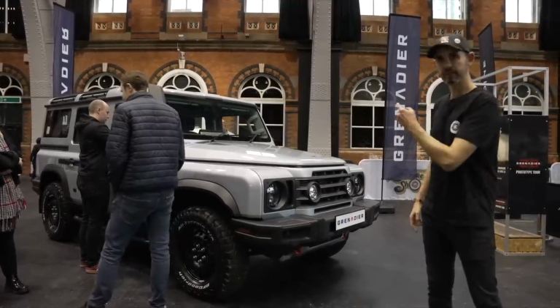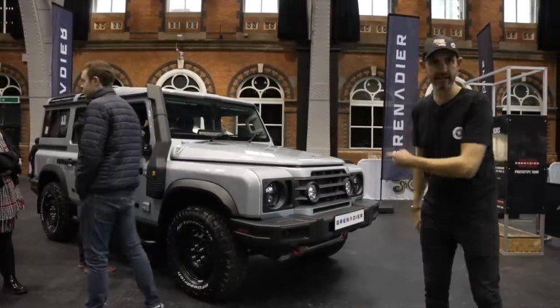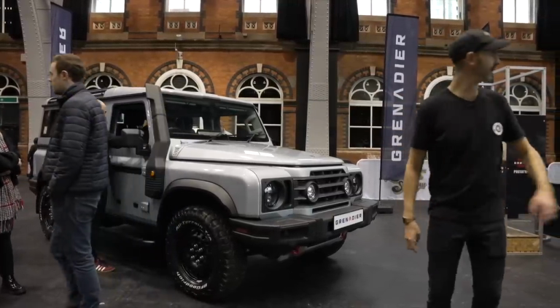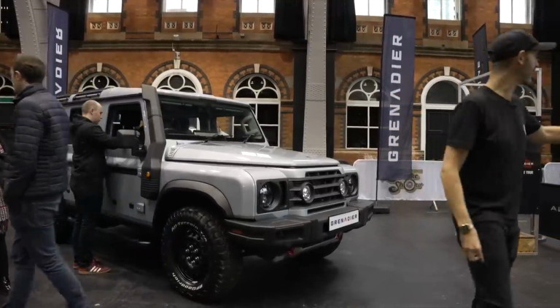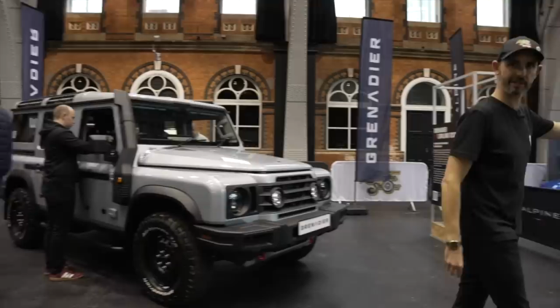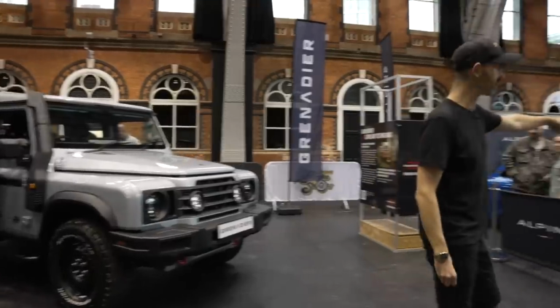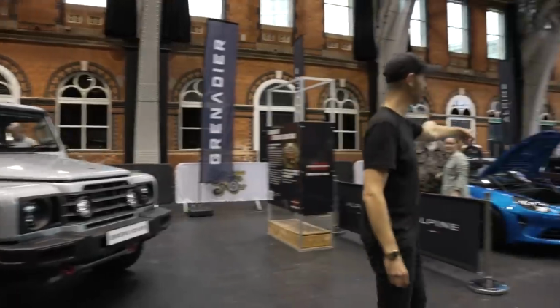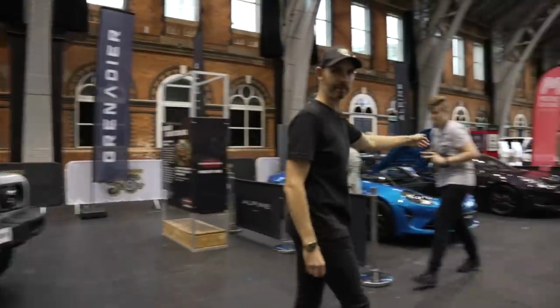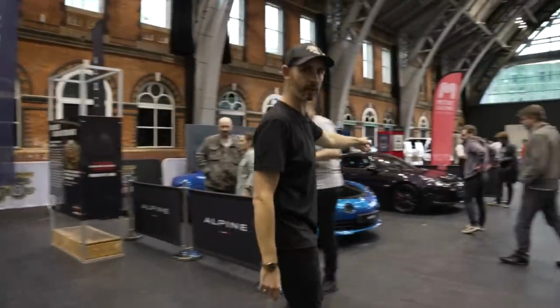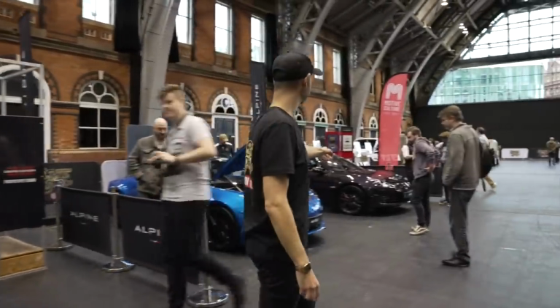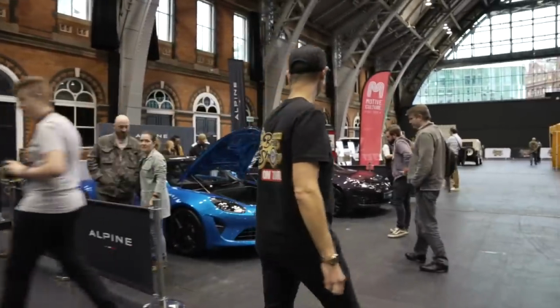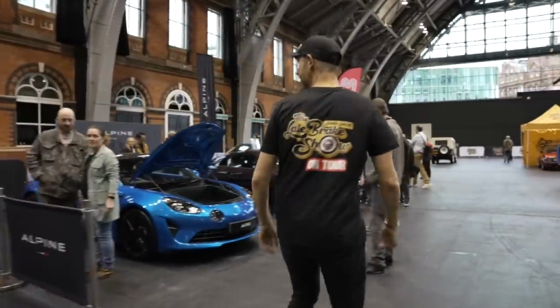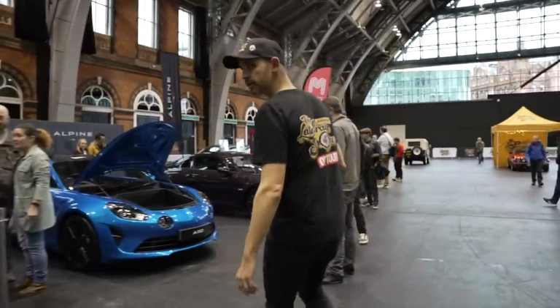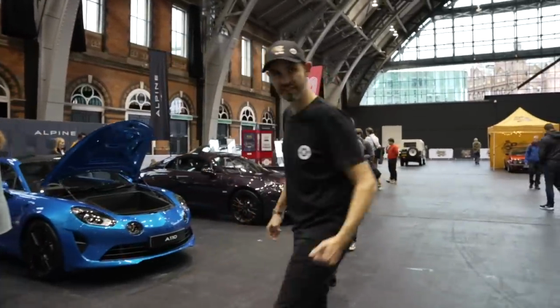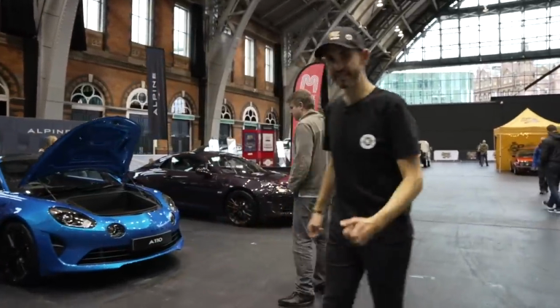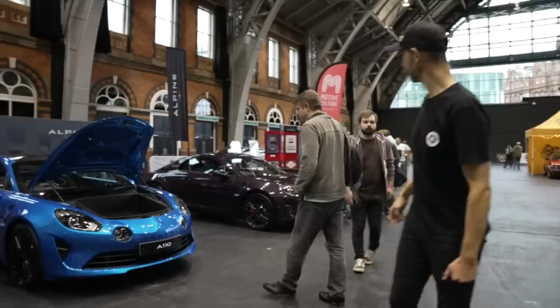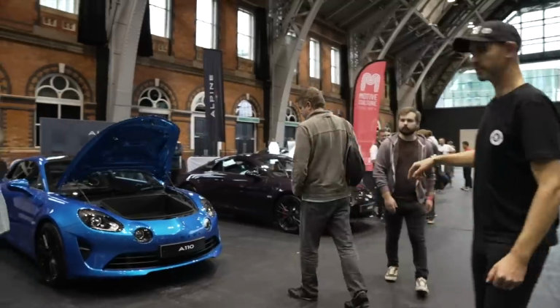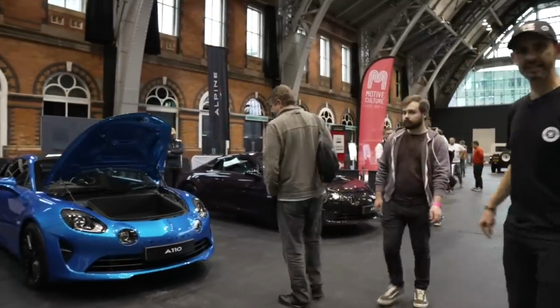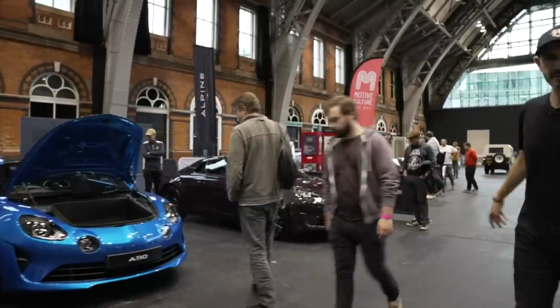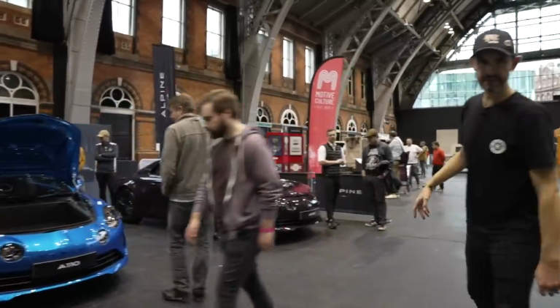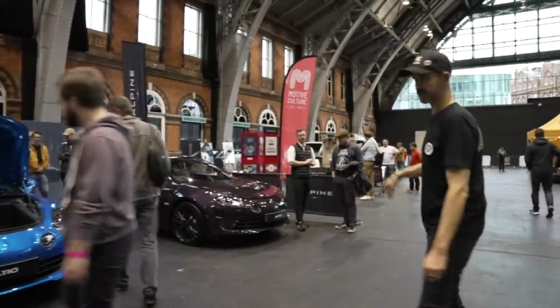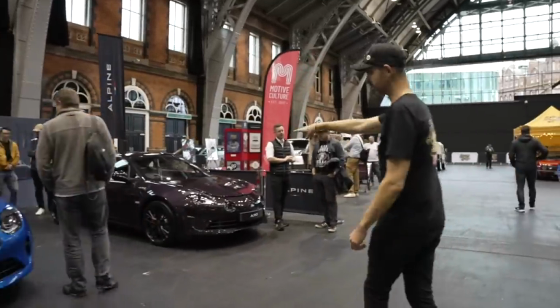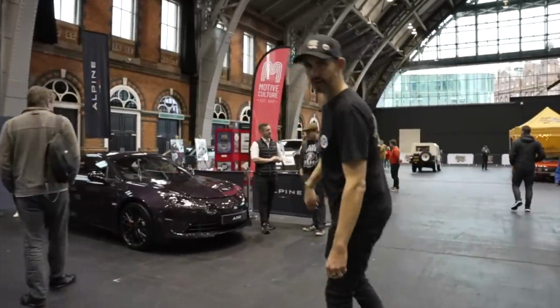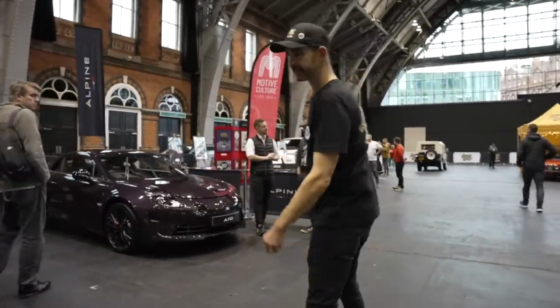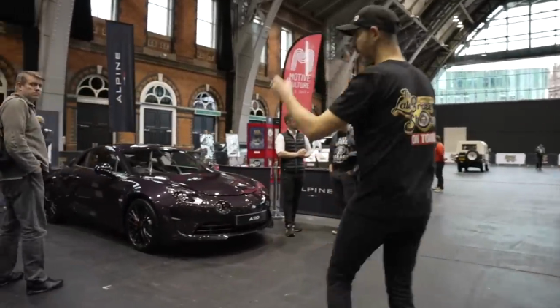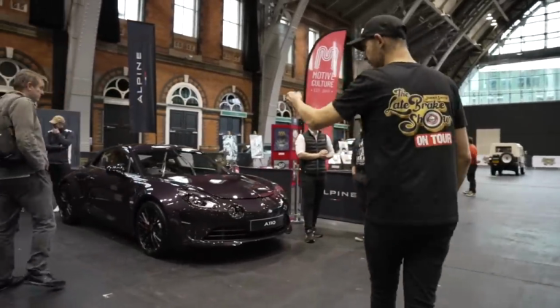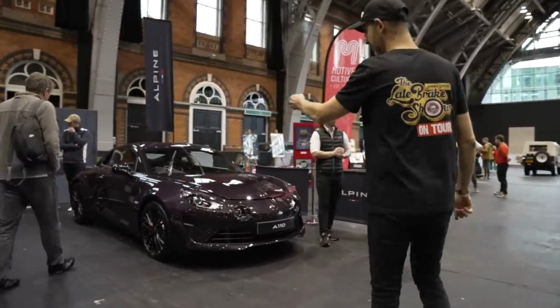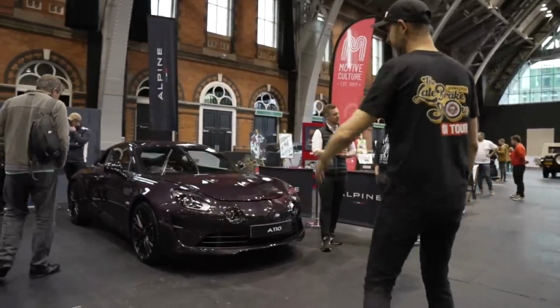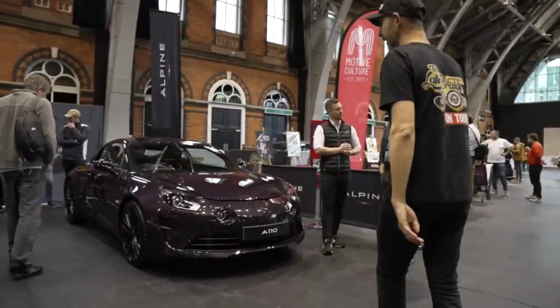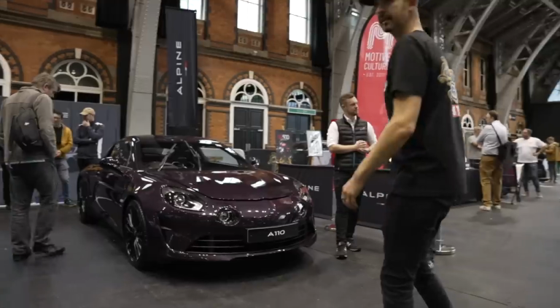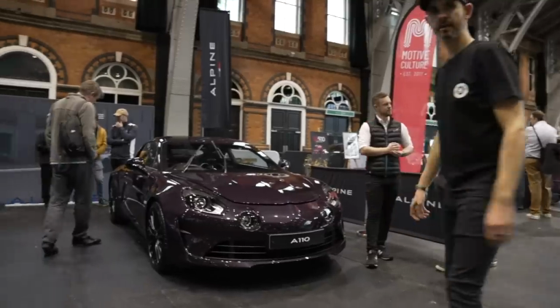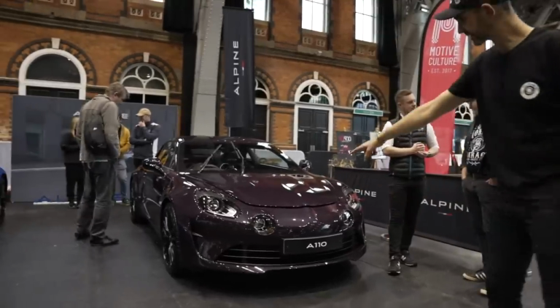Great to have a car like that, and great to be supported by people like Alpine. A car you don't see every day — you'll see 50 Porsches to every Alpine, so it always feels special to see a car like that. And what a colour.